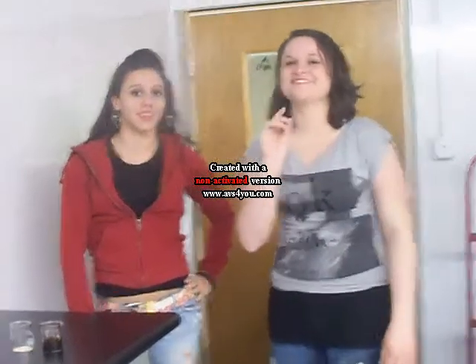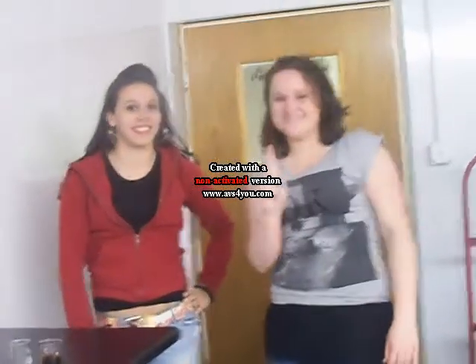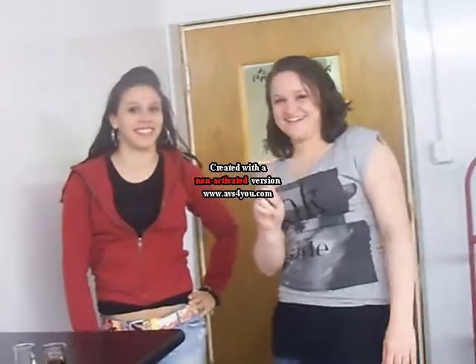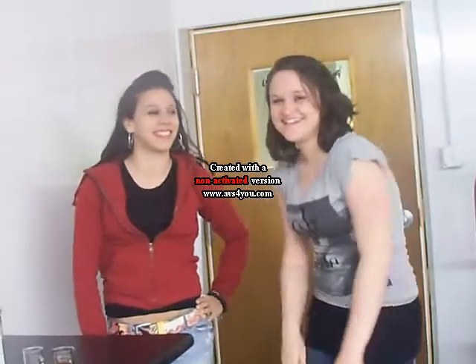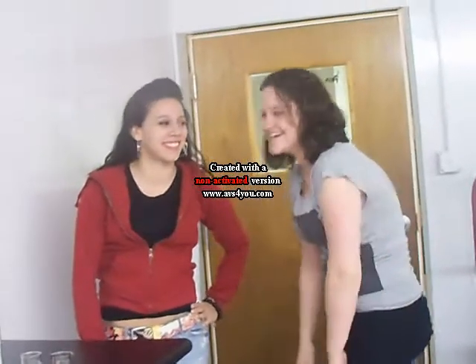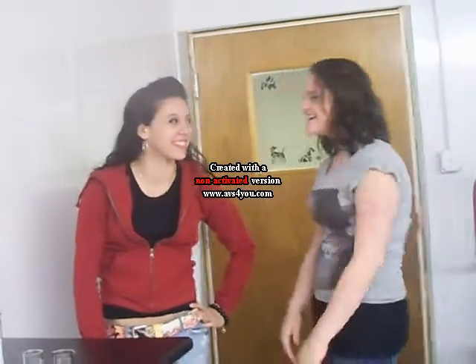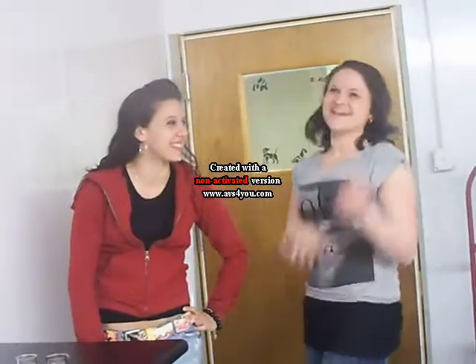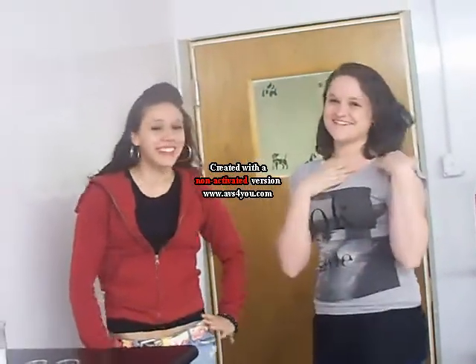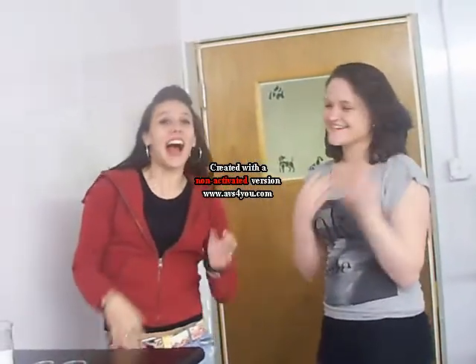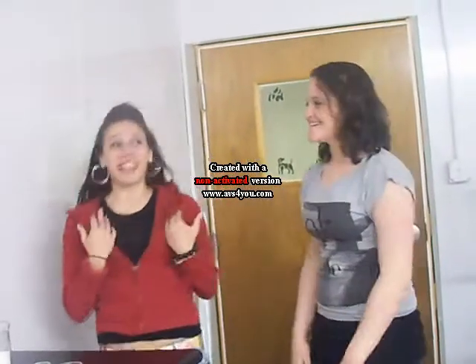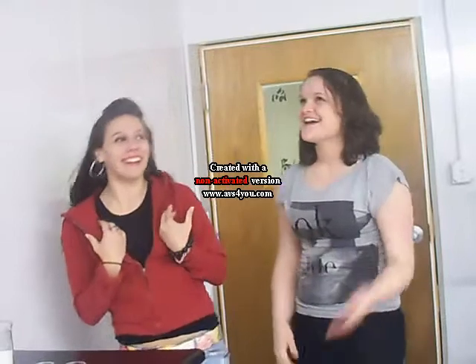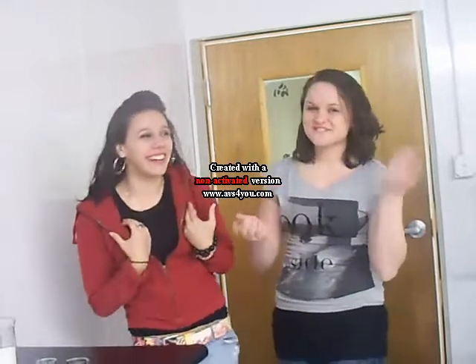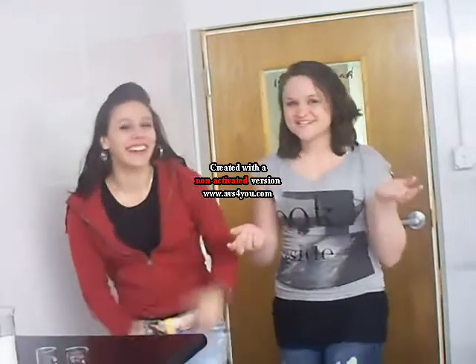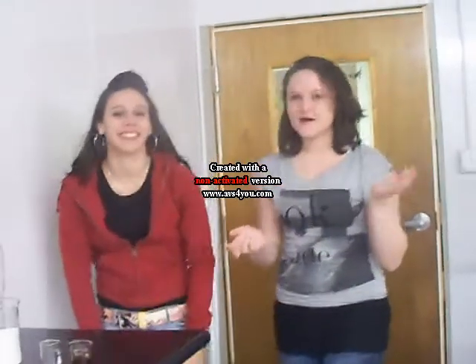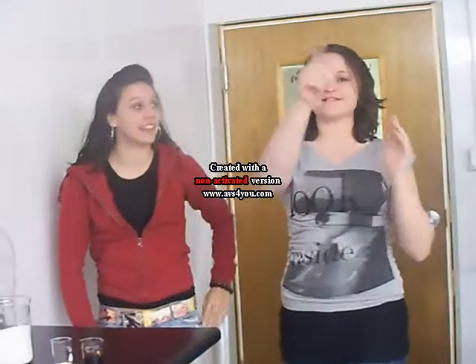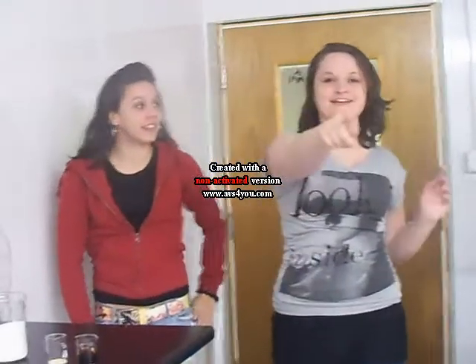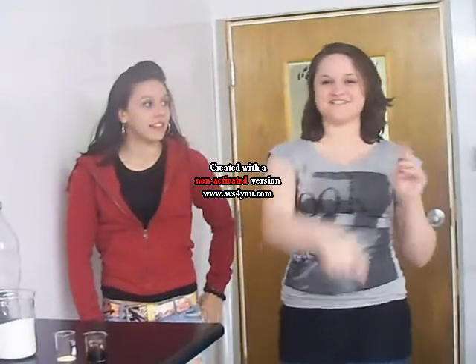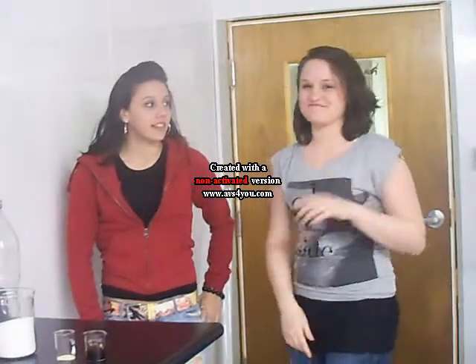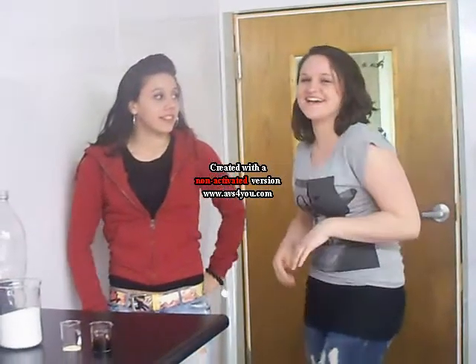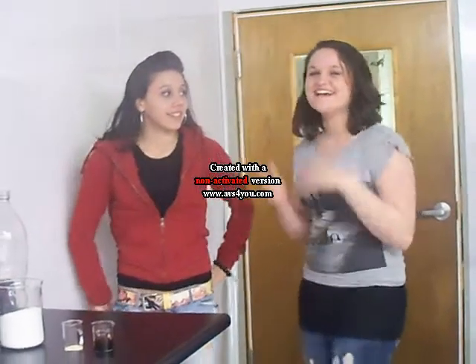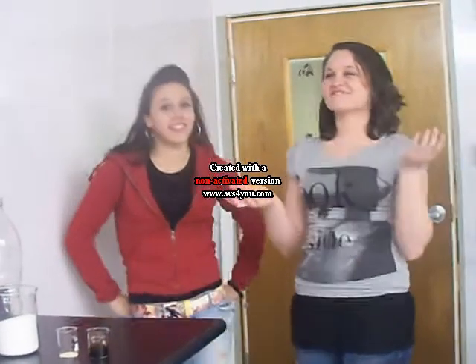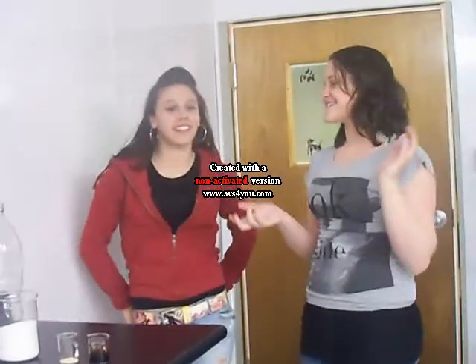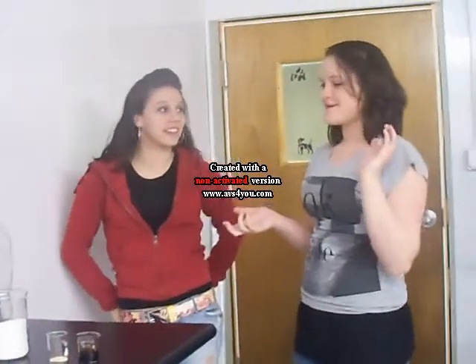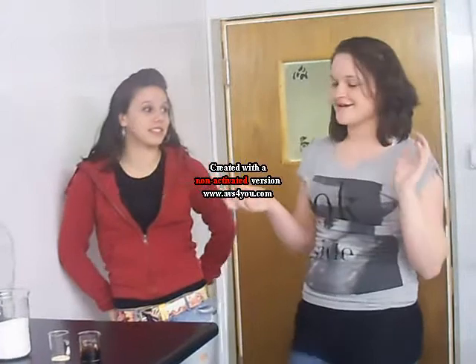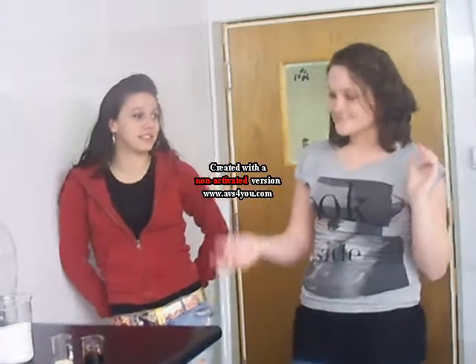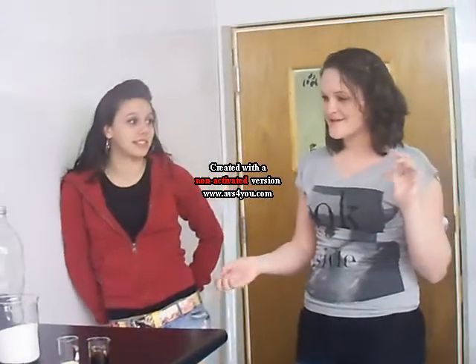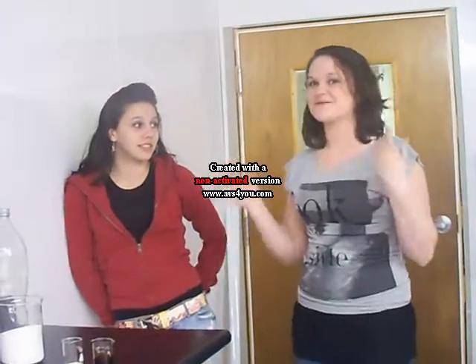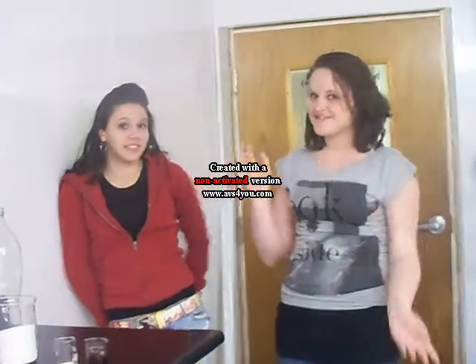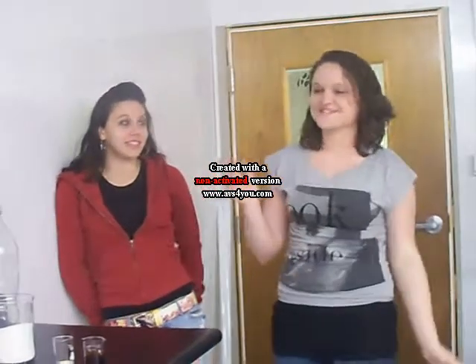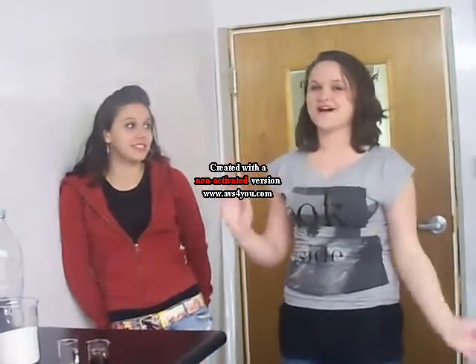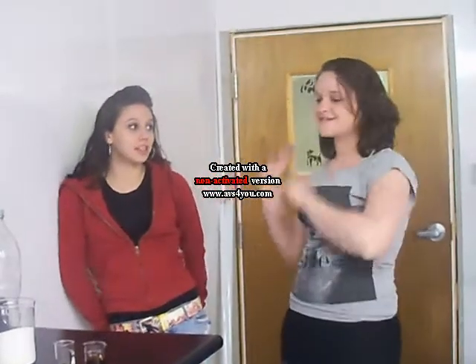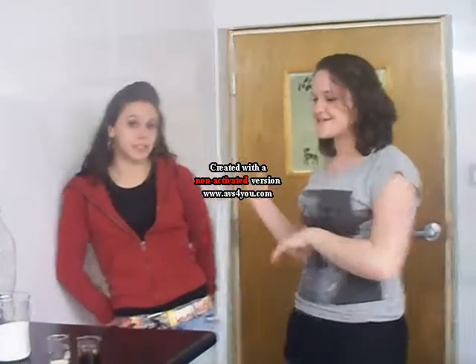Two. One. I'm Brittany. I'm Alexa. And we're doing an experiment — and that's Cheyenne, she's the cameraman. We're doing an experiment for our biotechnology class for Ms. Davis.